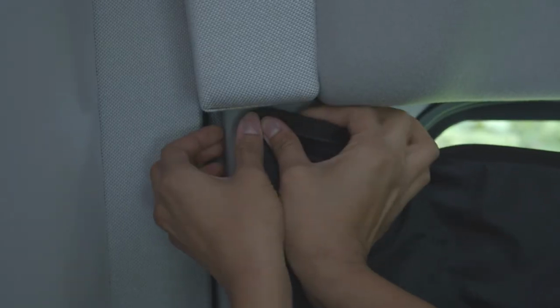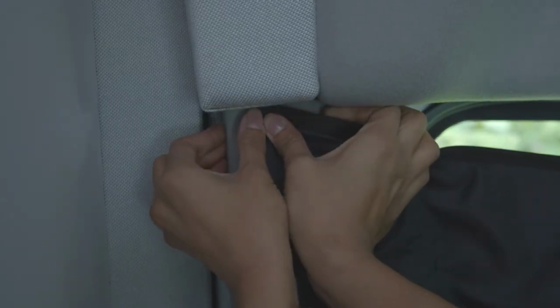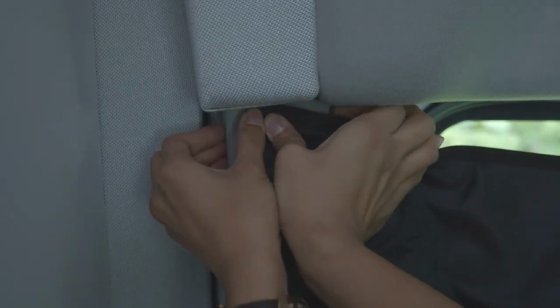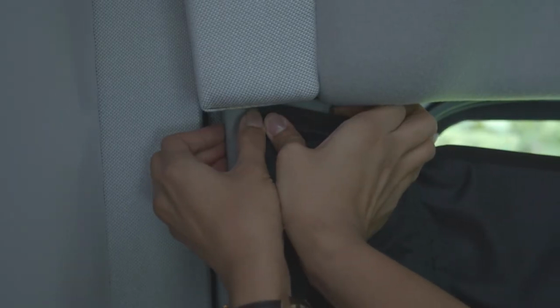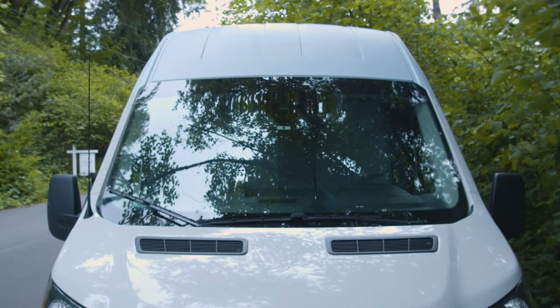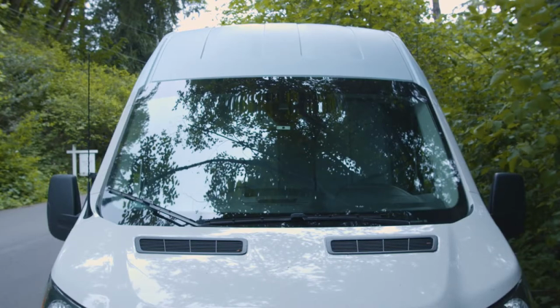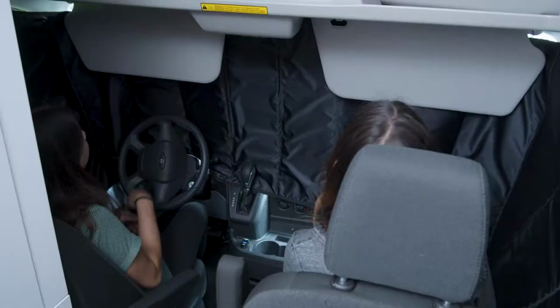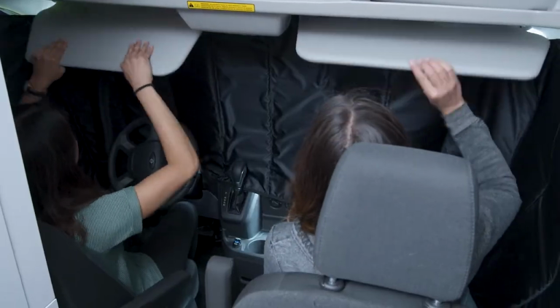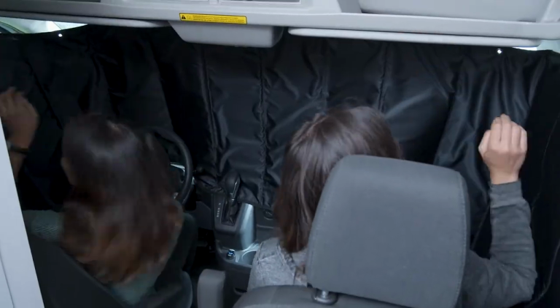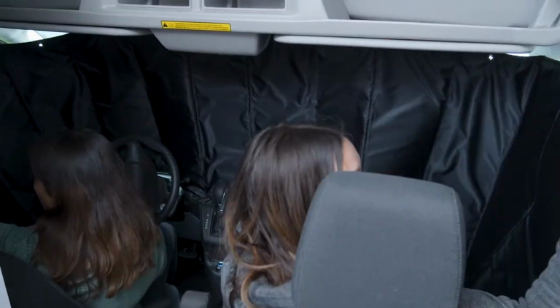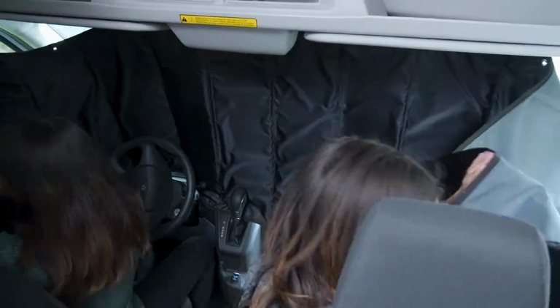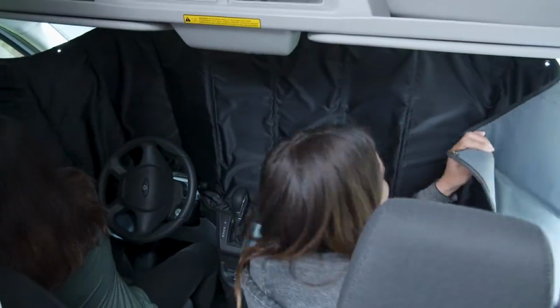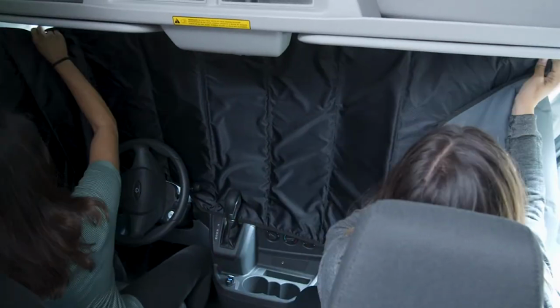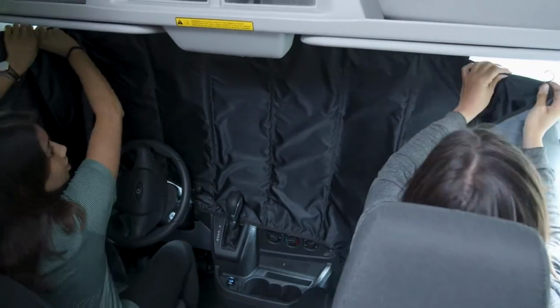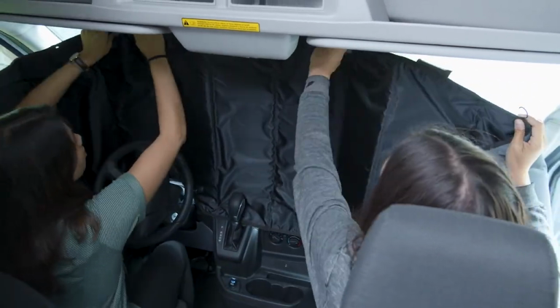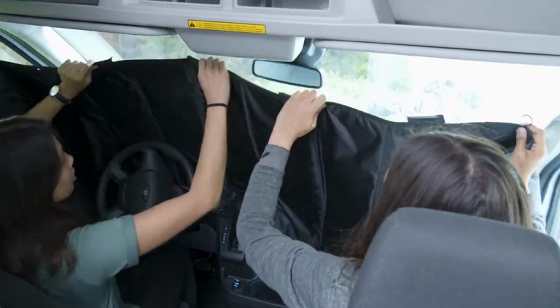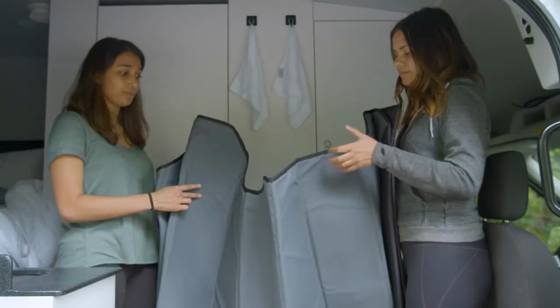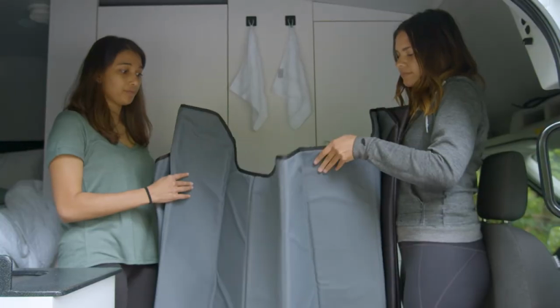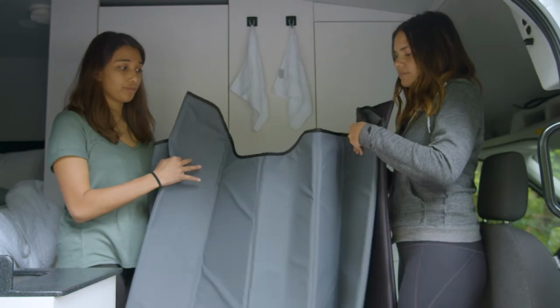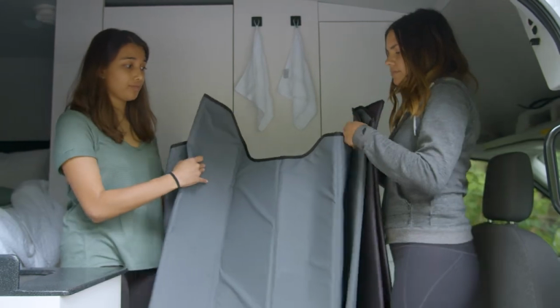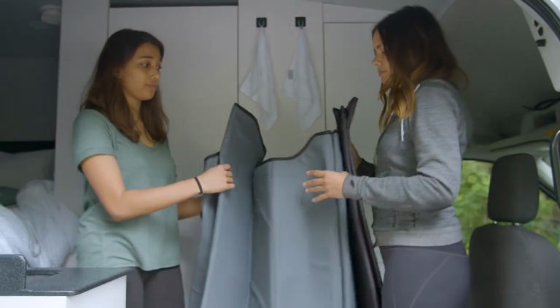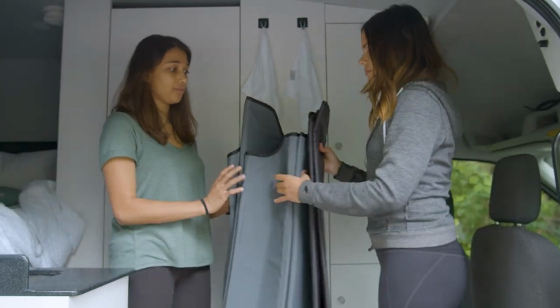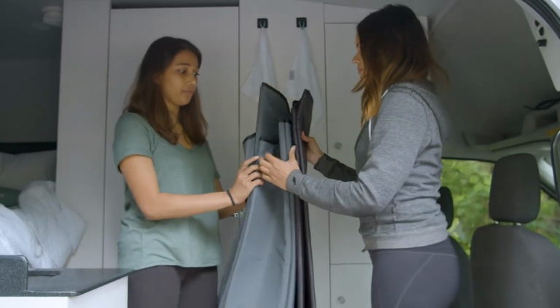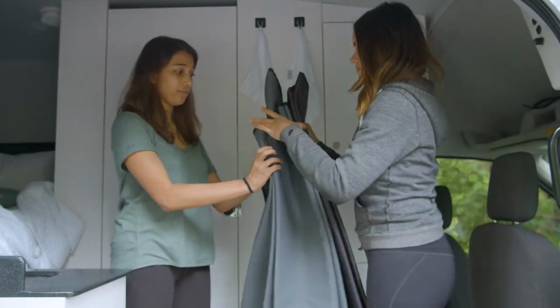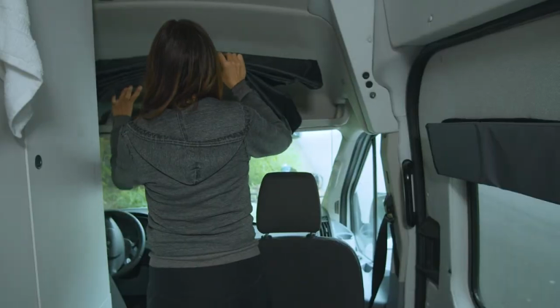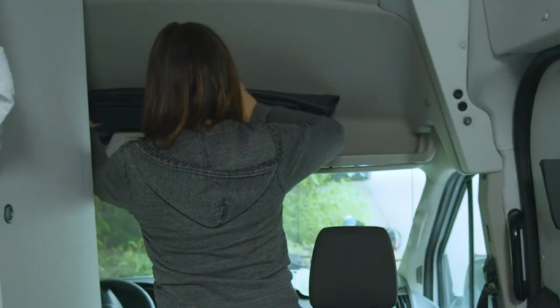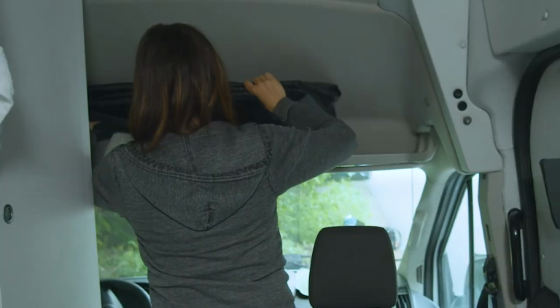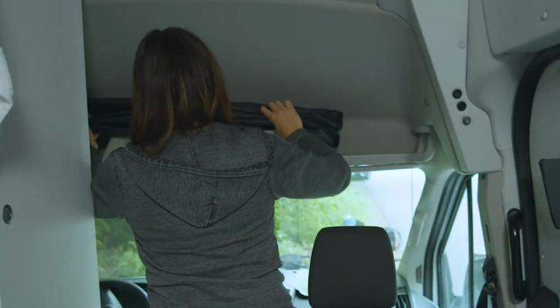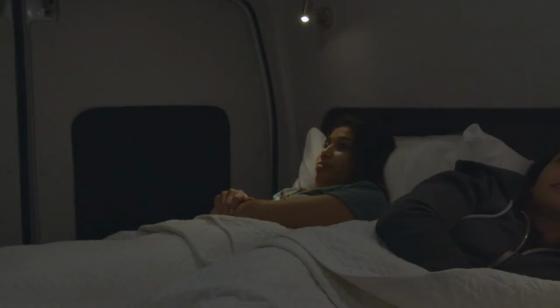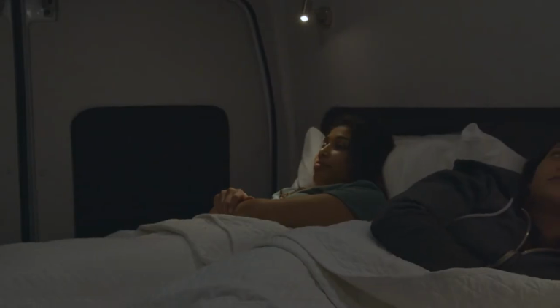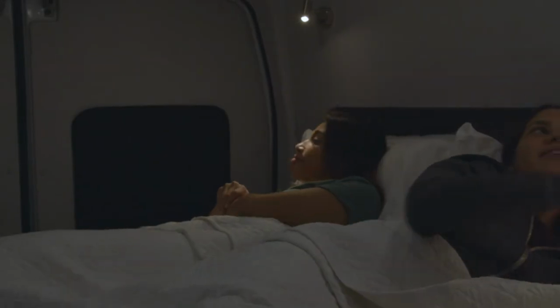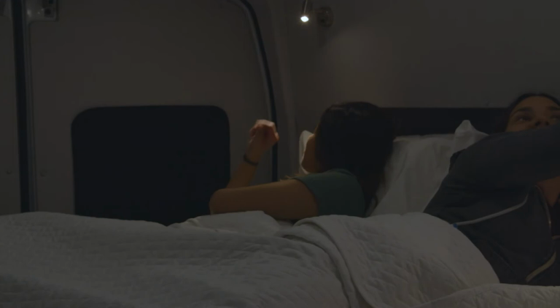When you are ready to open up the shades, do all the steps in reverse. Fold the shades and place it back in the overhead compartment for easy access next time. Sleep well!